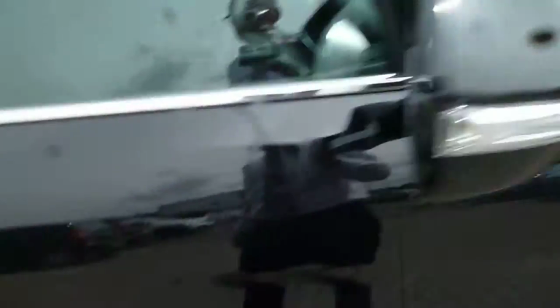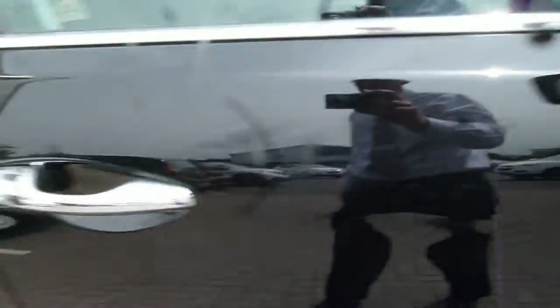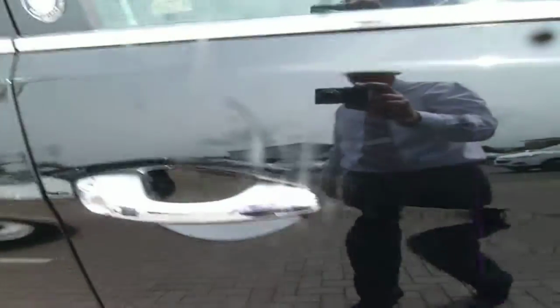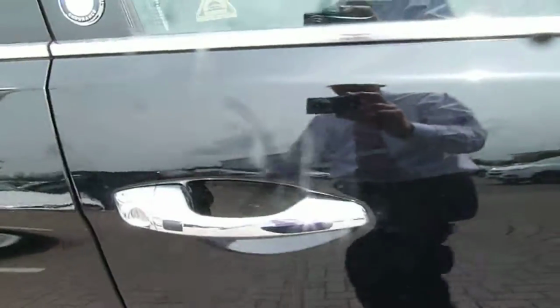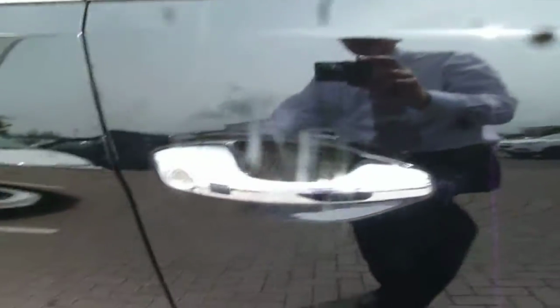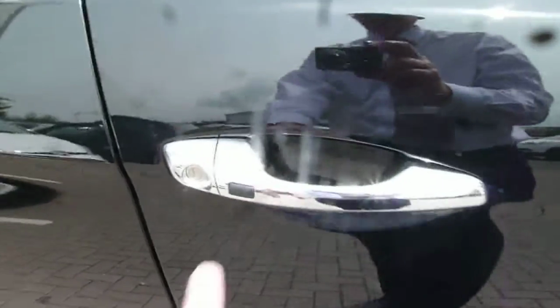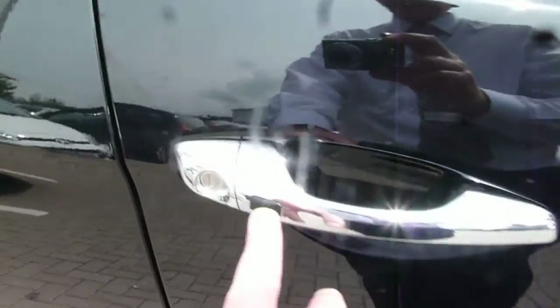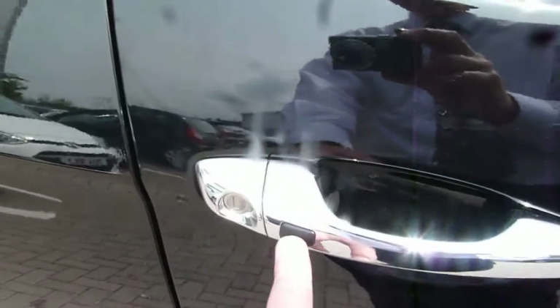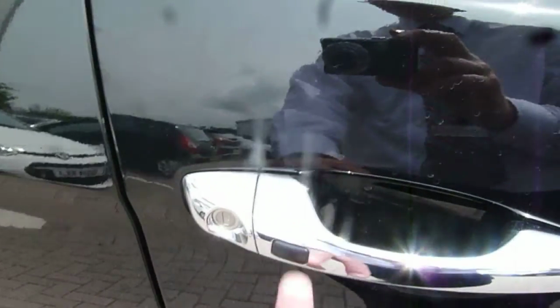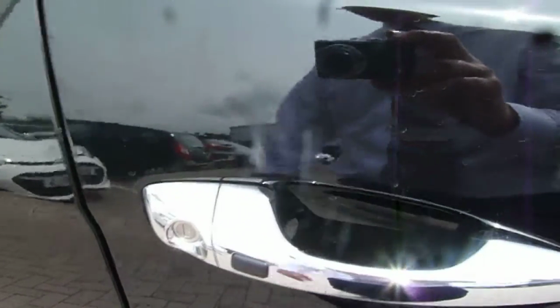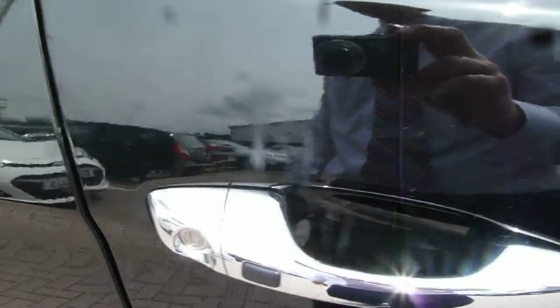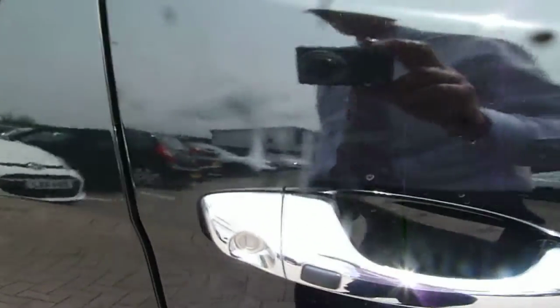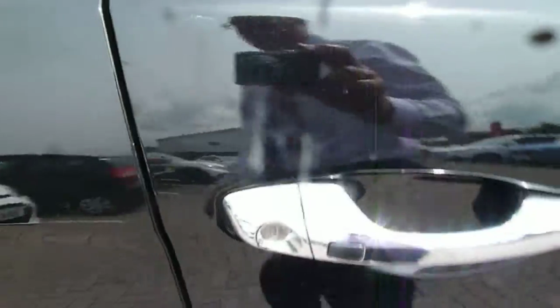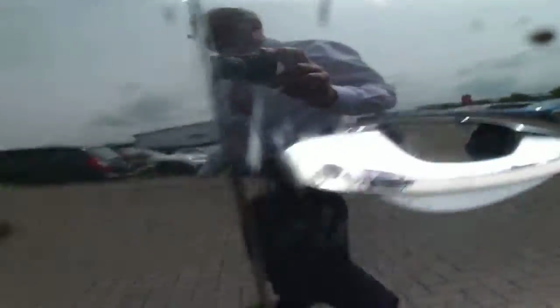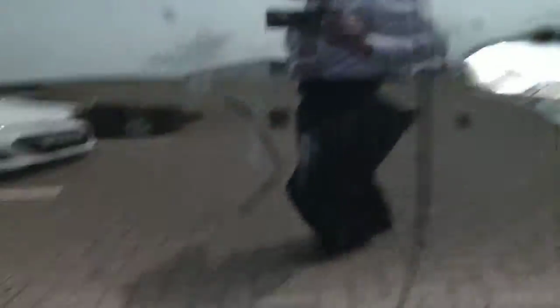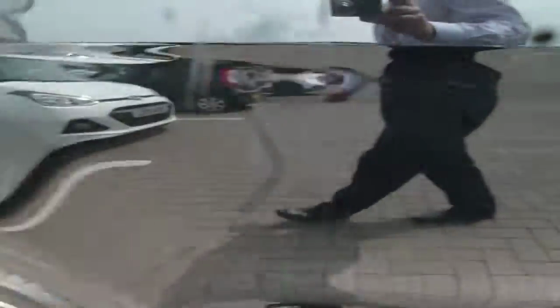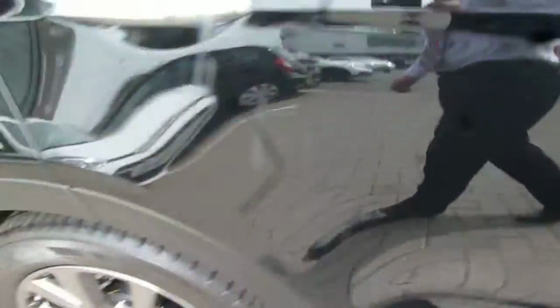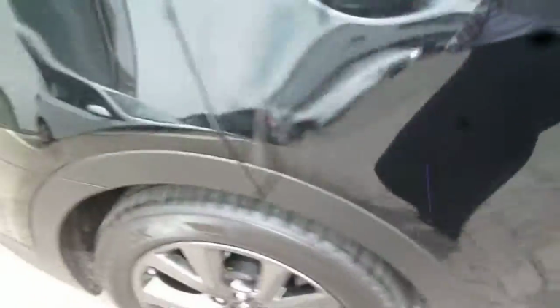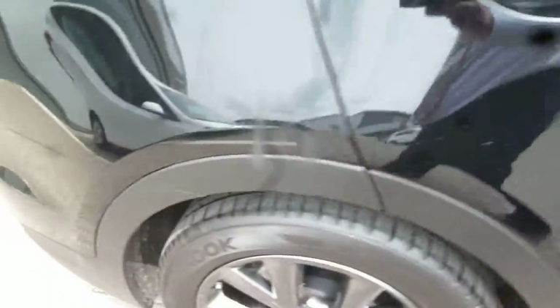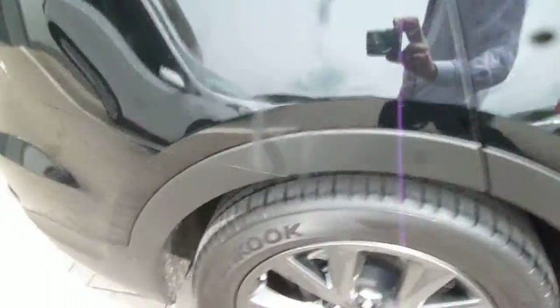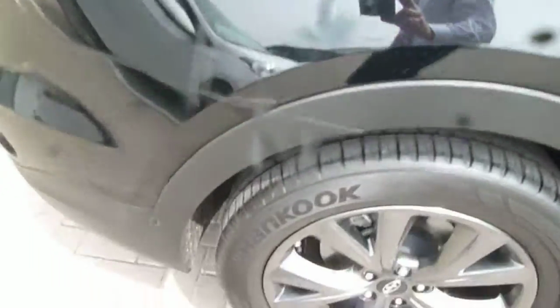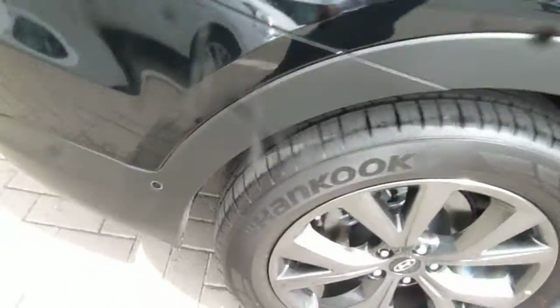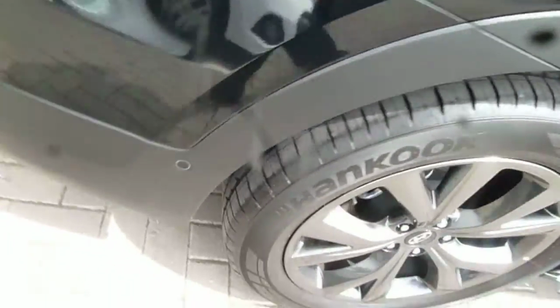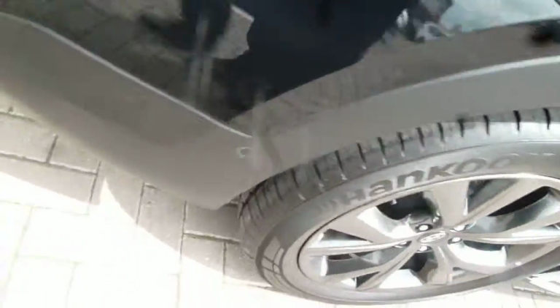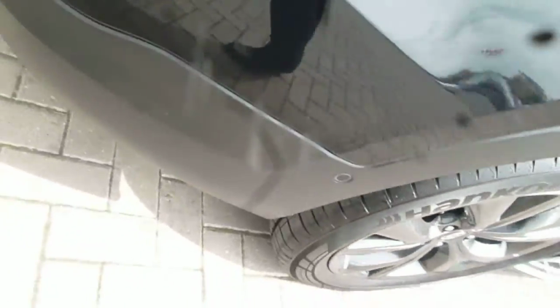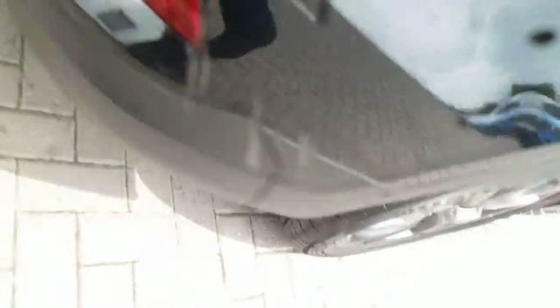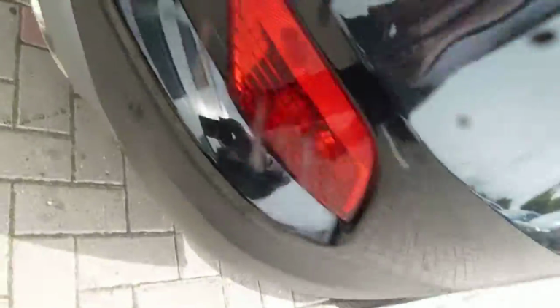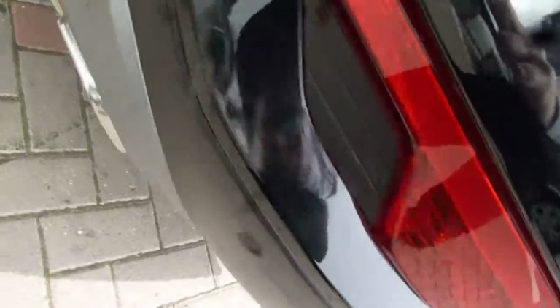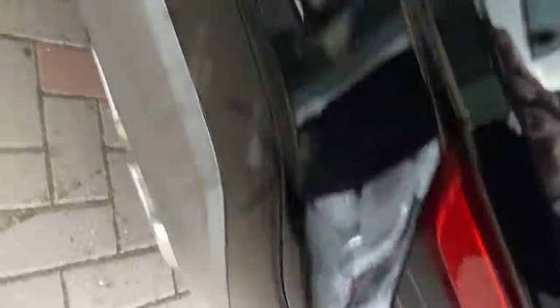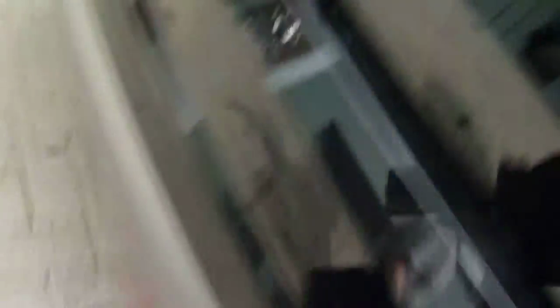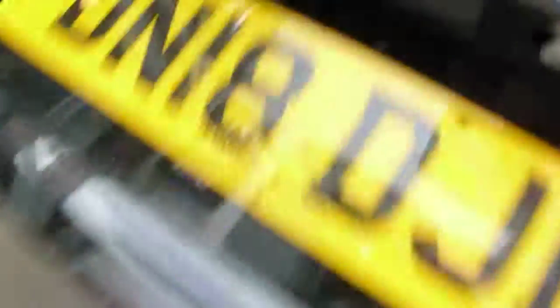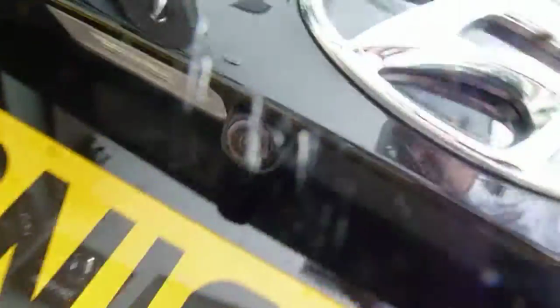You've got the chrome finish on the exterior door handles with keyless entry and keyless exit, along with rear parking sensors and camera.